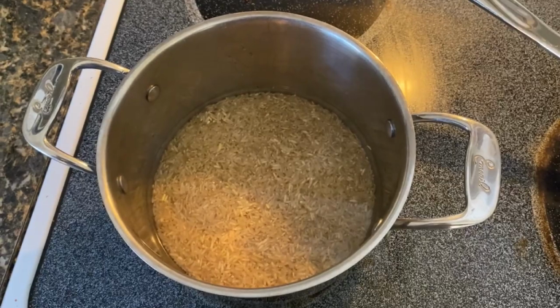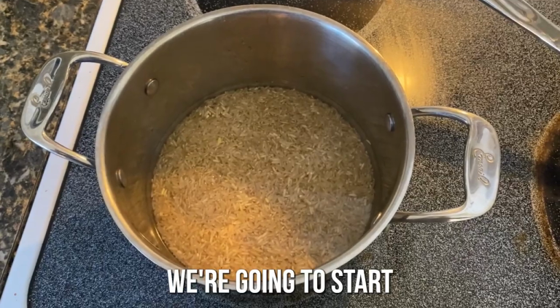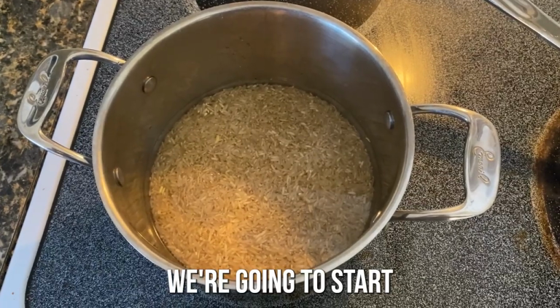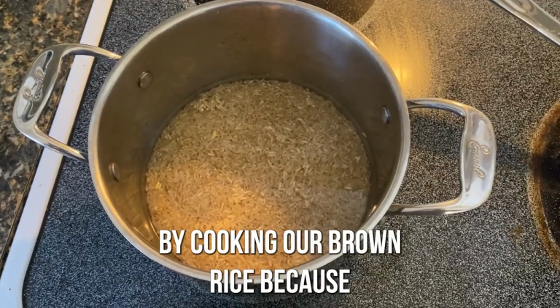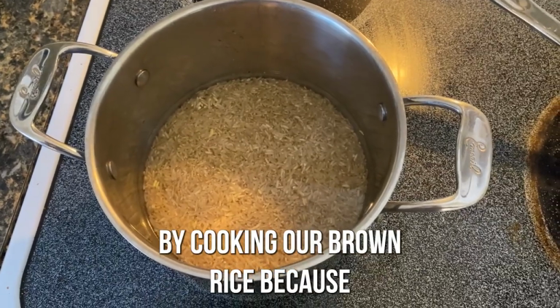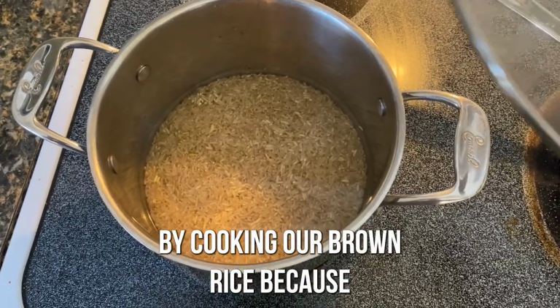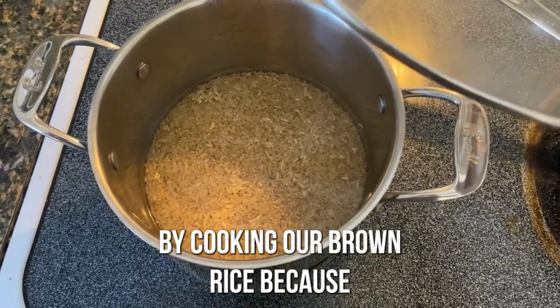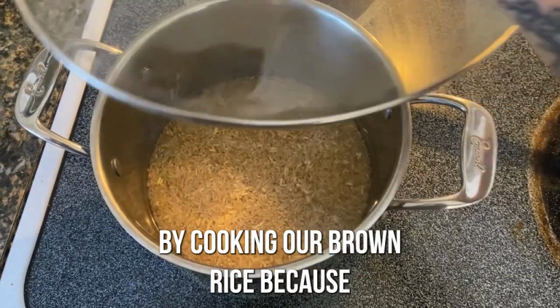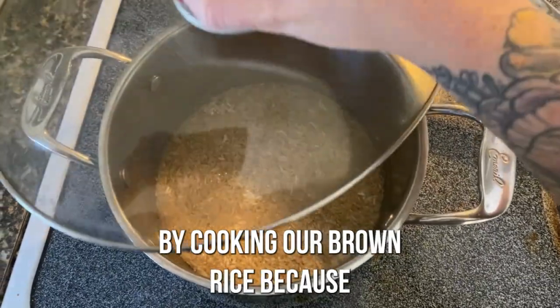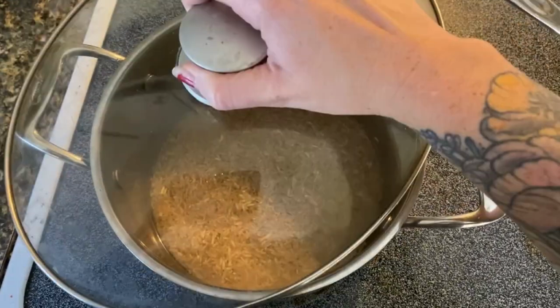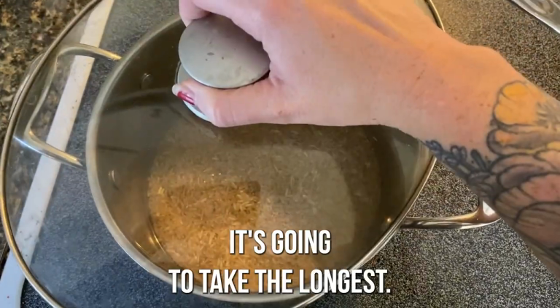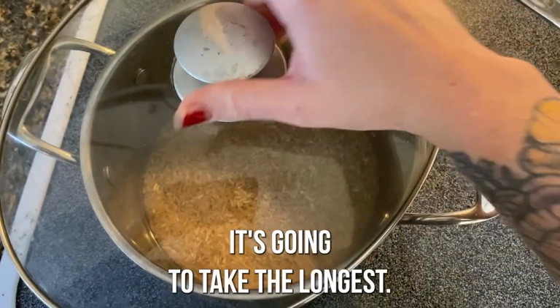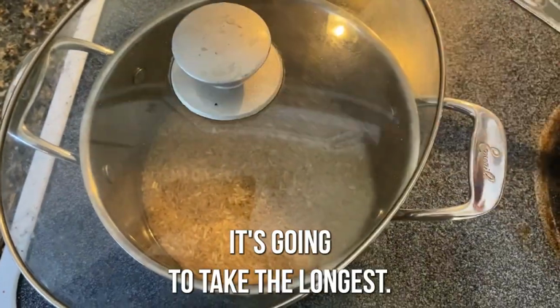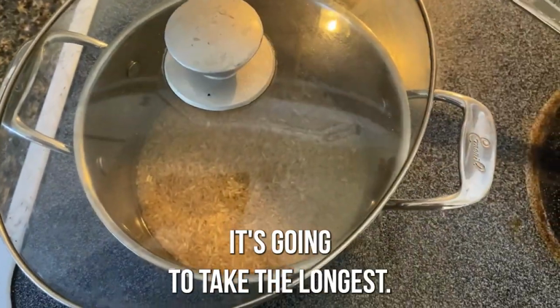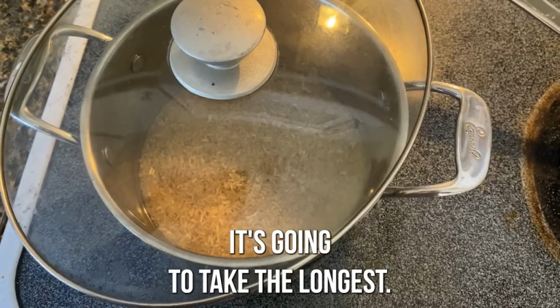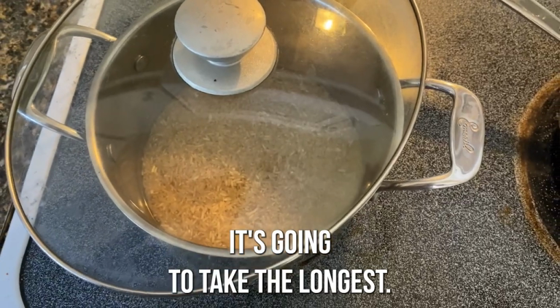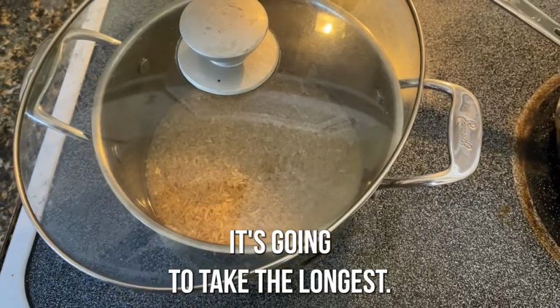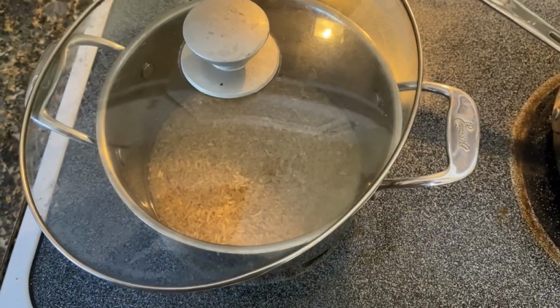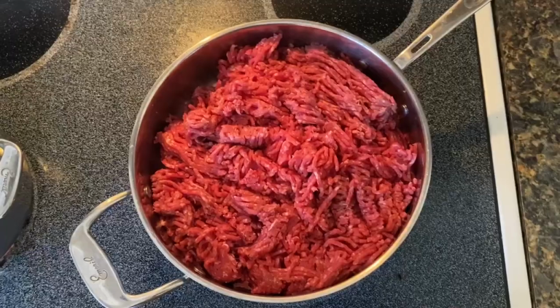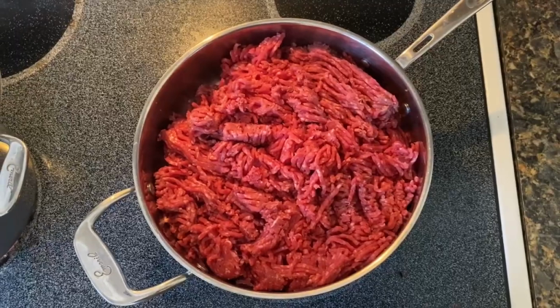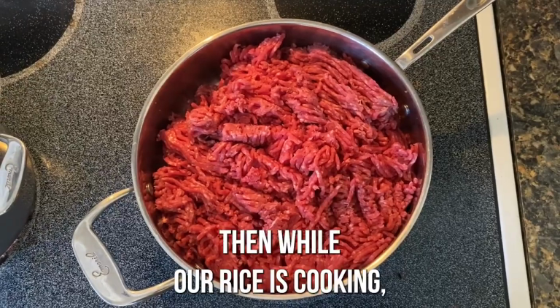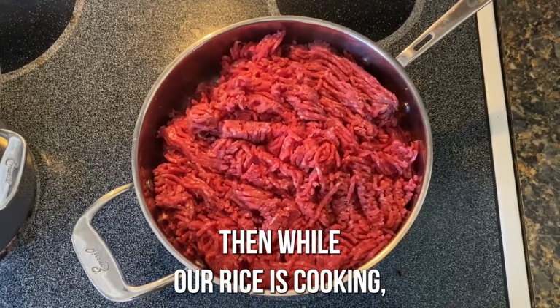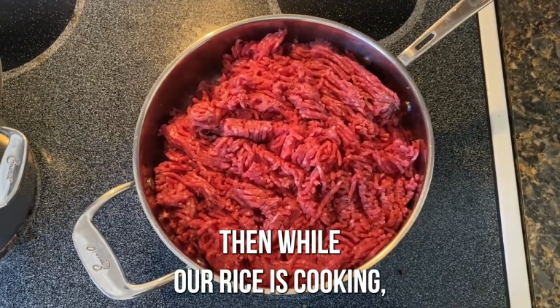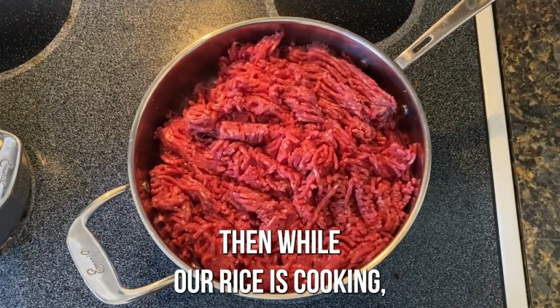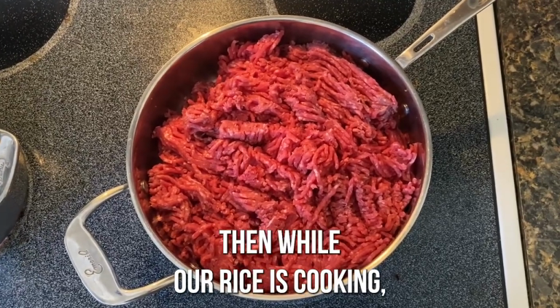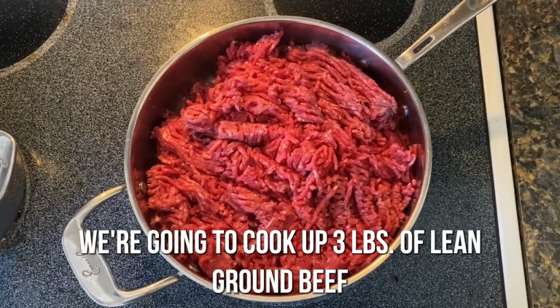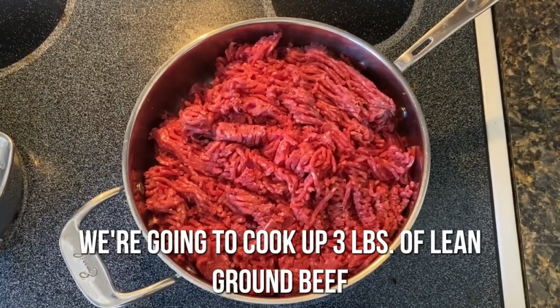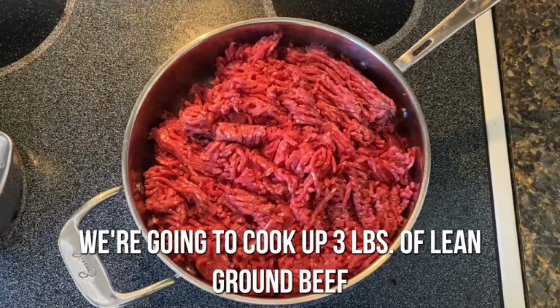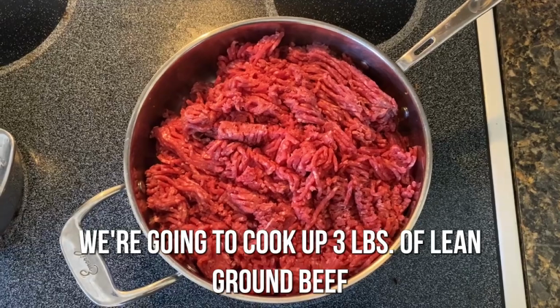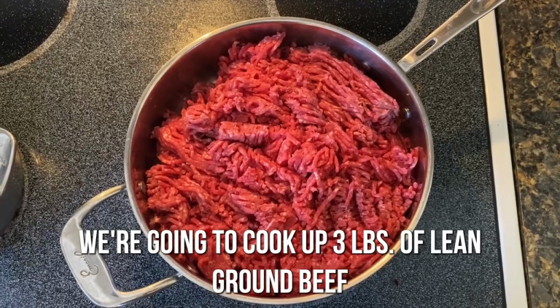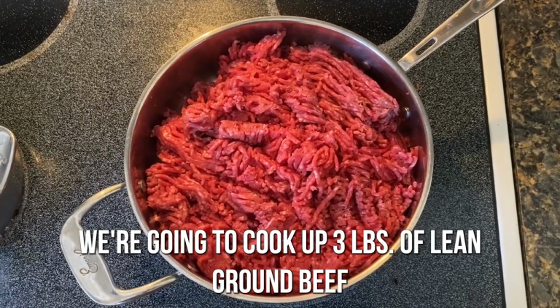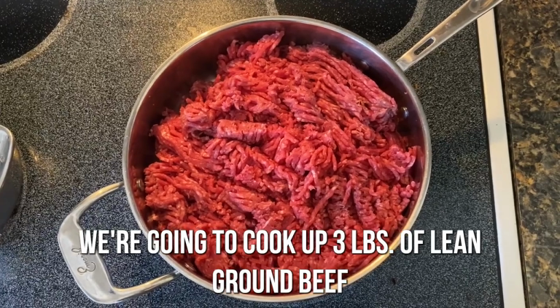We're going to start by cooking our brown rice because that's going to take the longest. Then while our rice is cooking, we're going to cook up three pounds of lean ground beef.